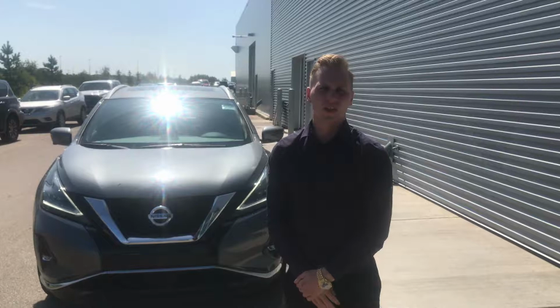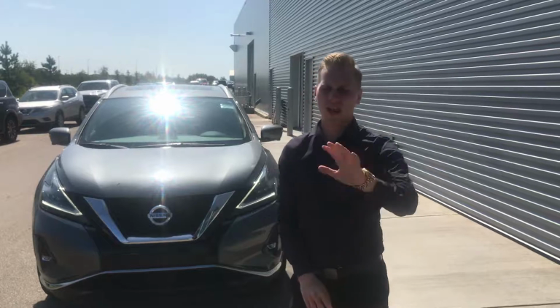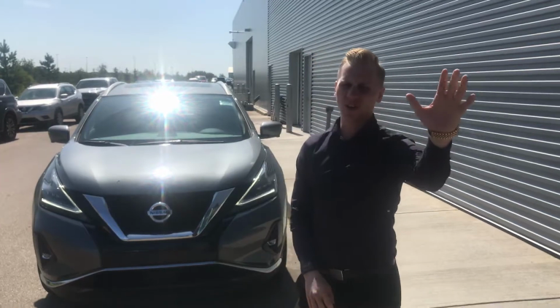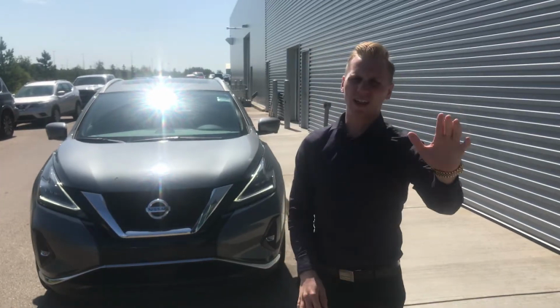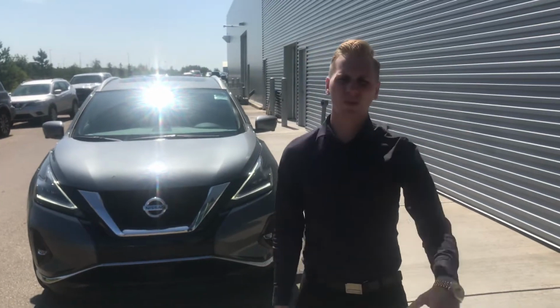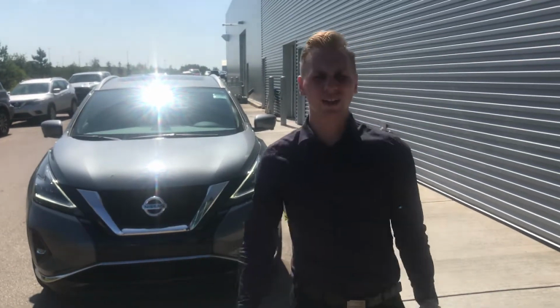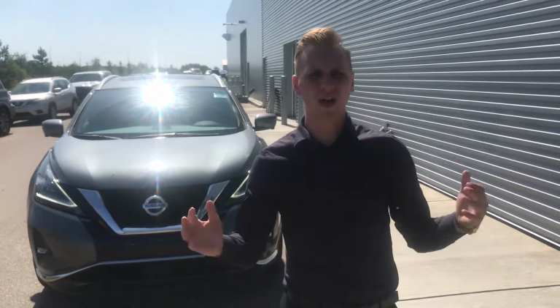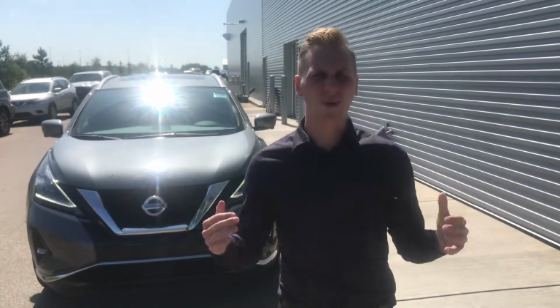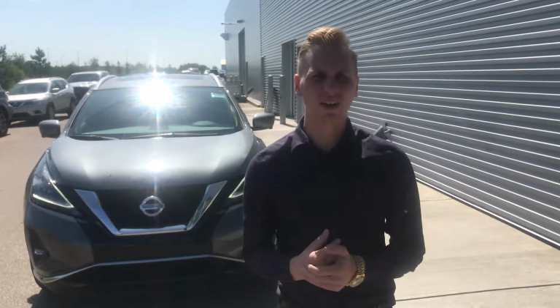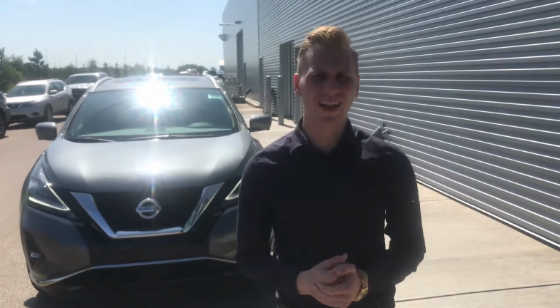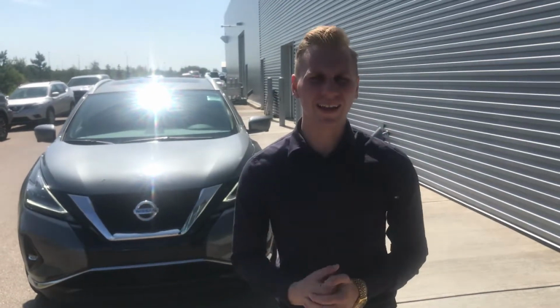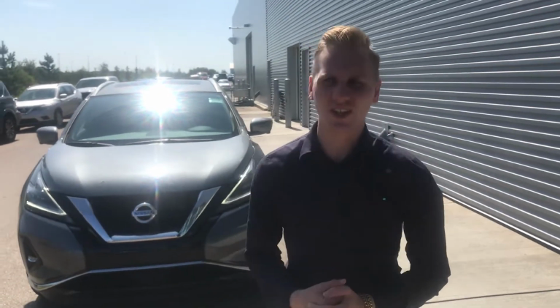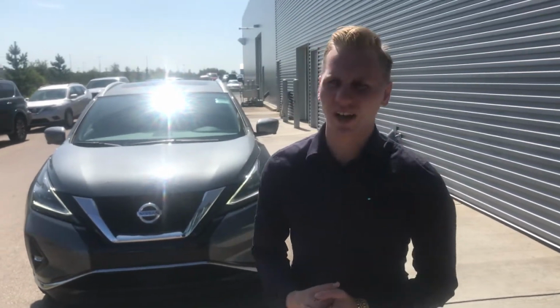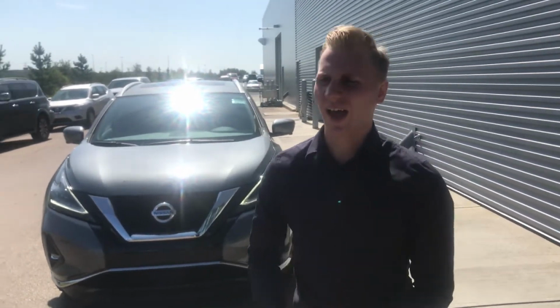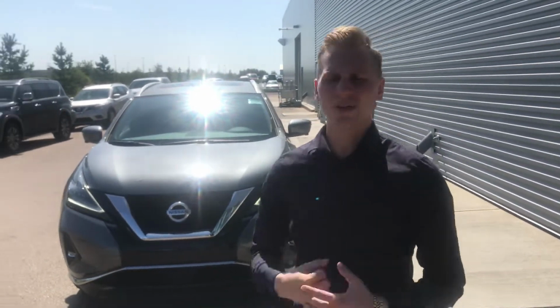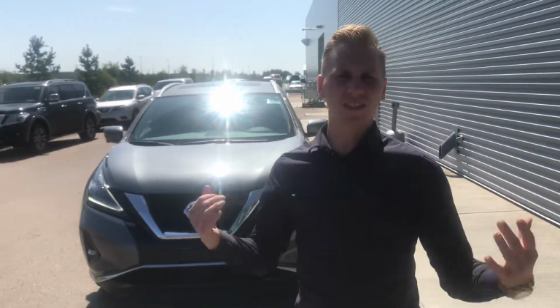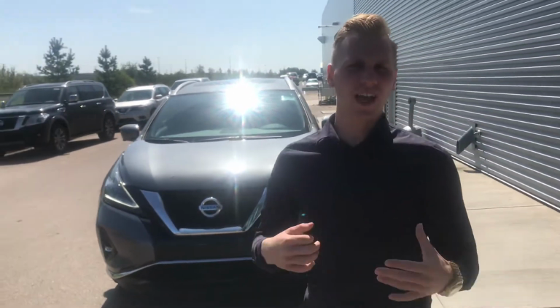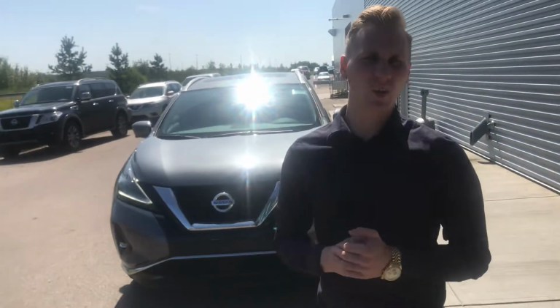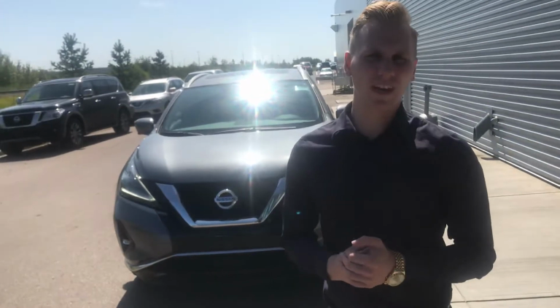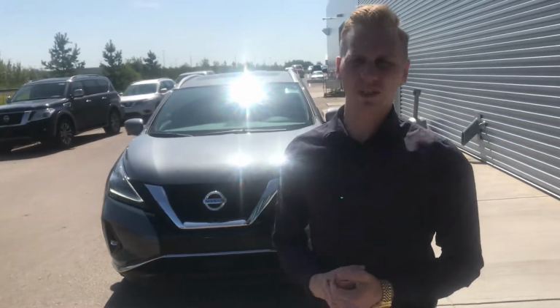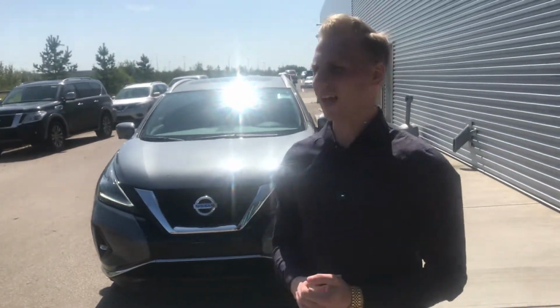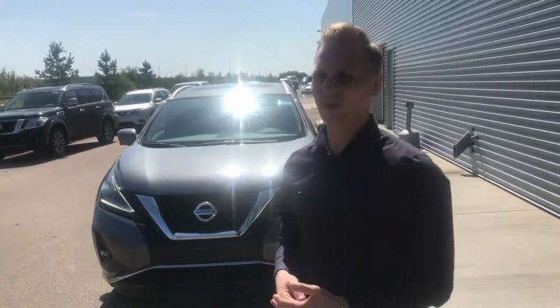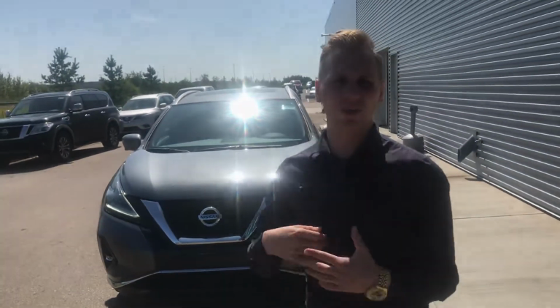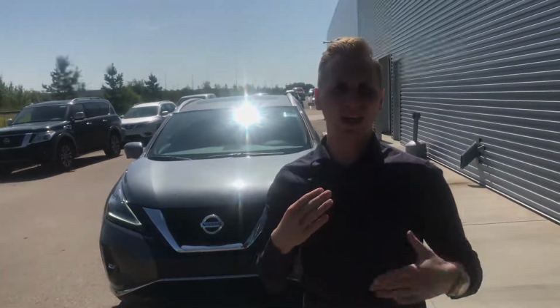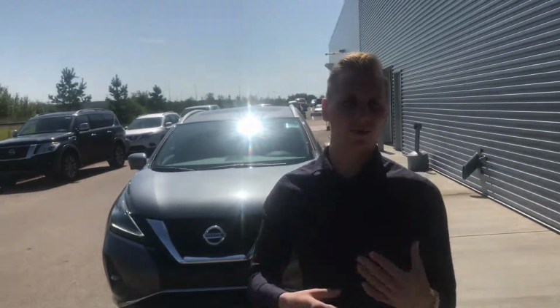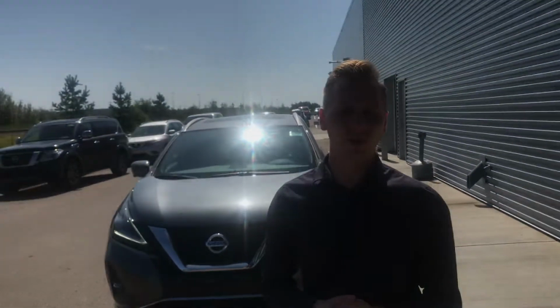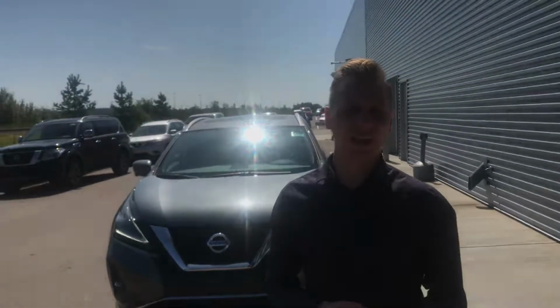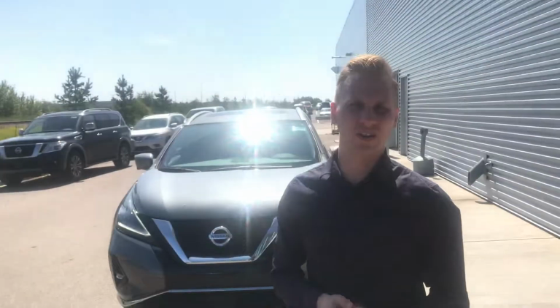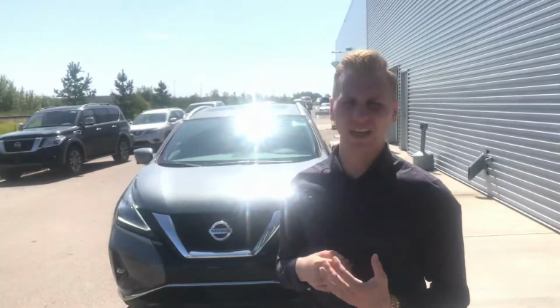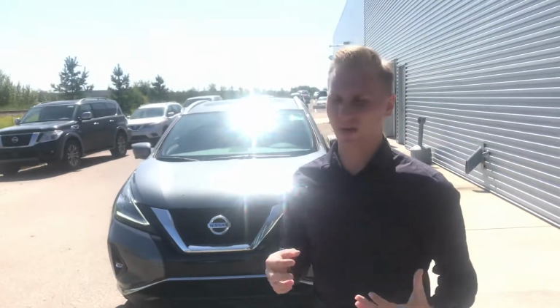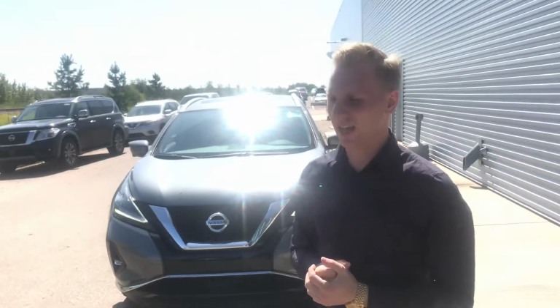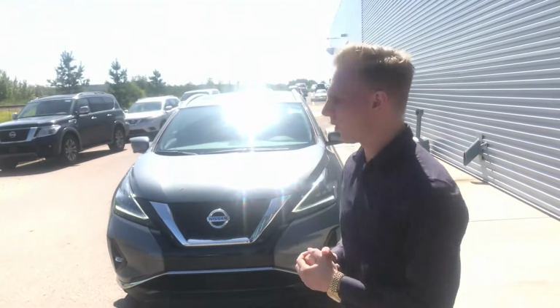Good afternoon, Ali and Brad. It's Brendan Kemper down here at LA Nissan. I just wanted to send you guys a quick video to give you a little recap from over the weekend on the vehicle that we test drove.